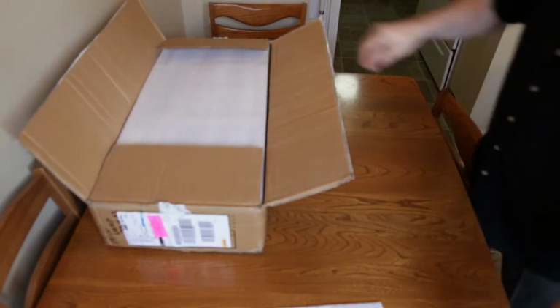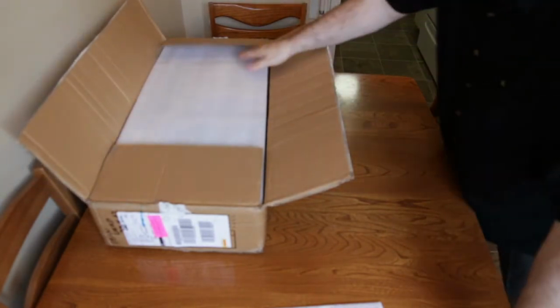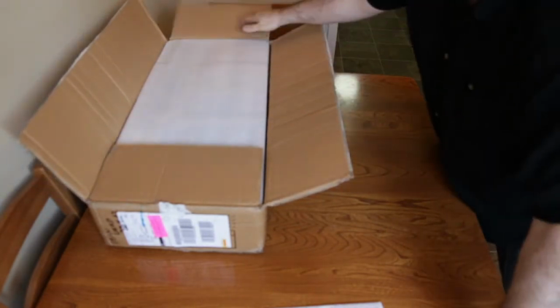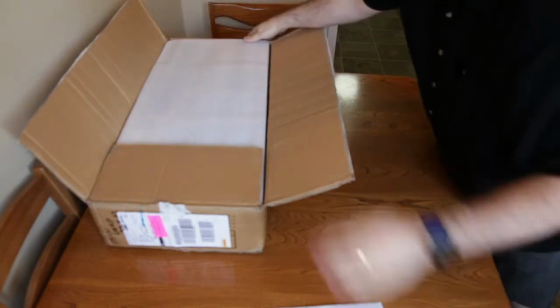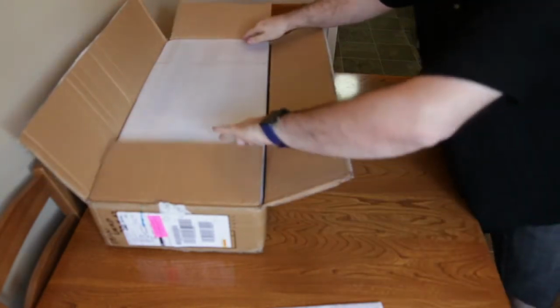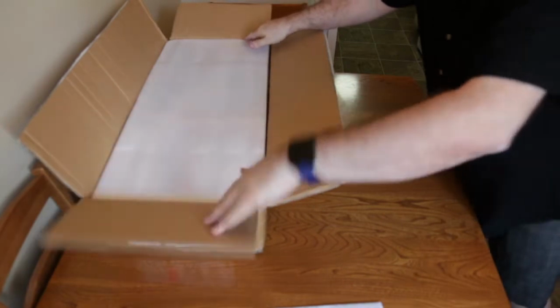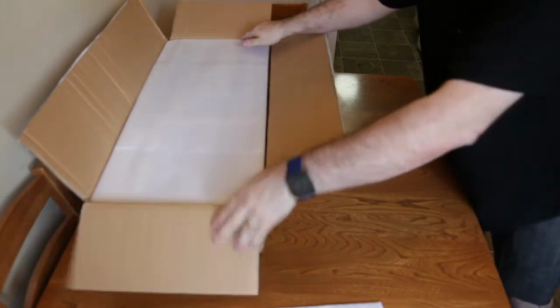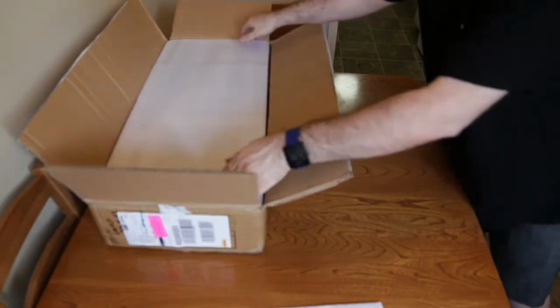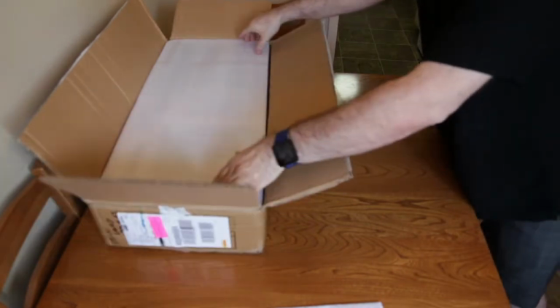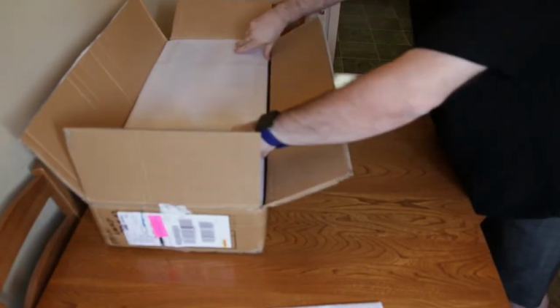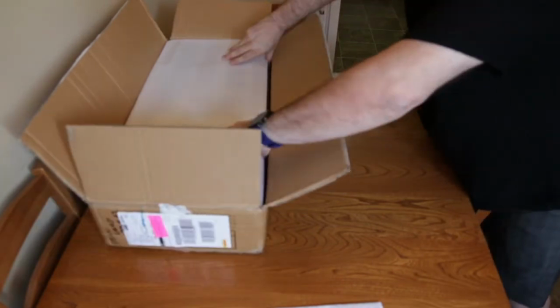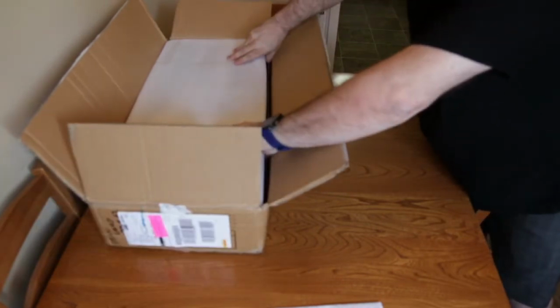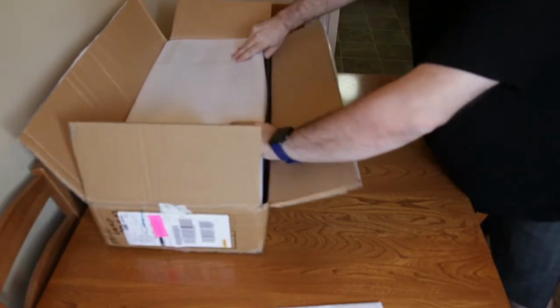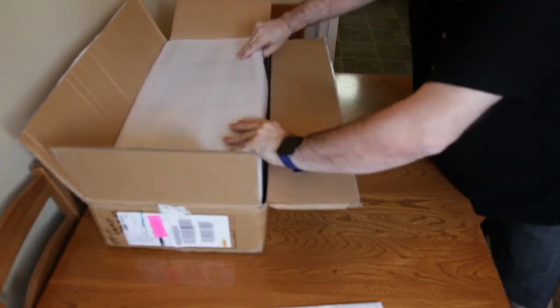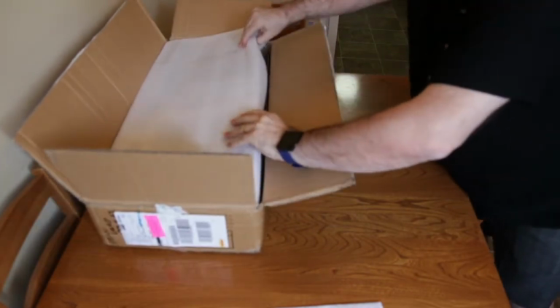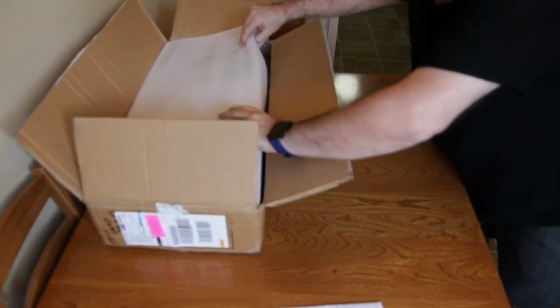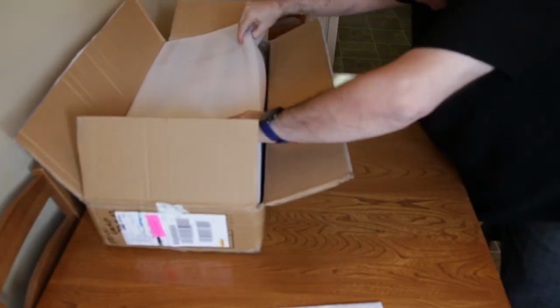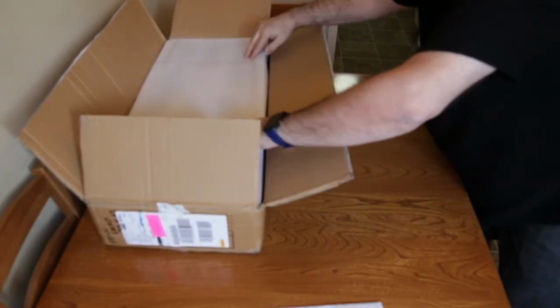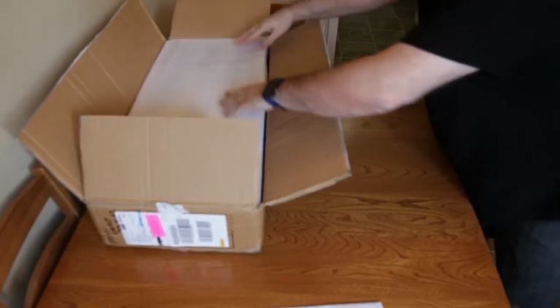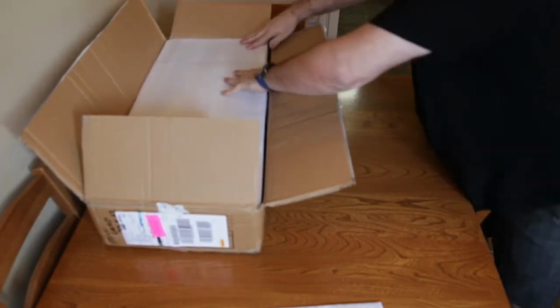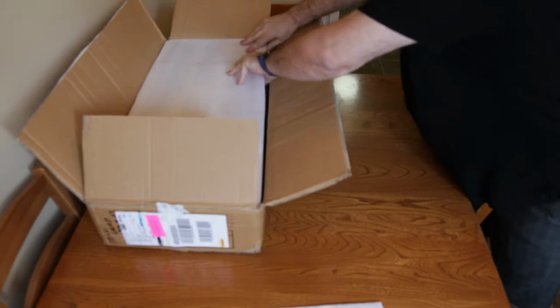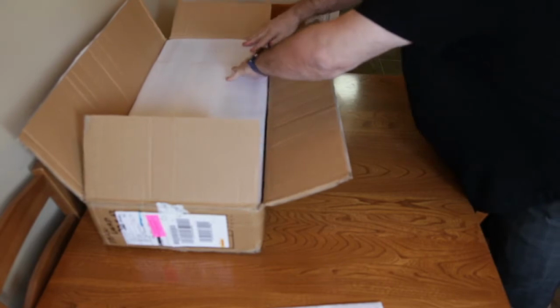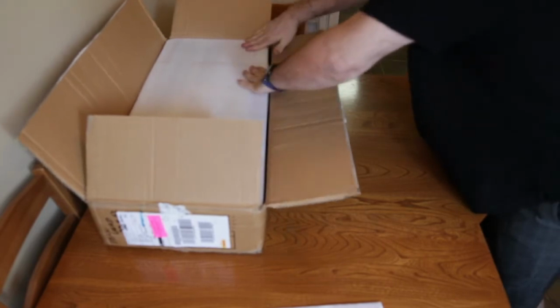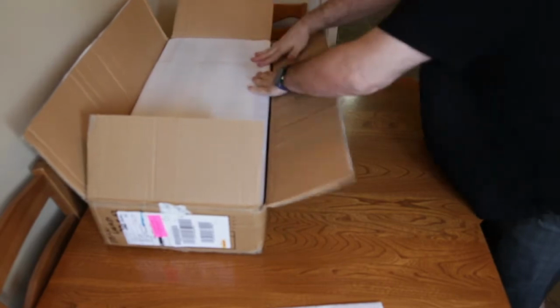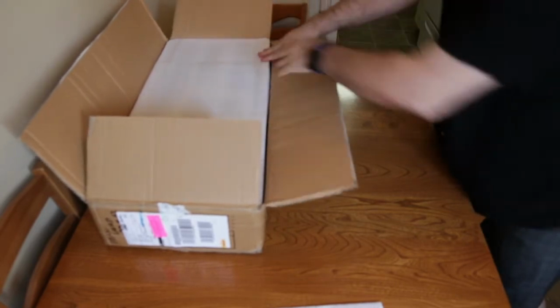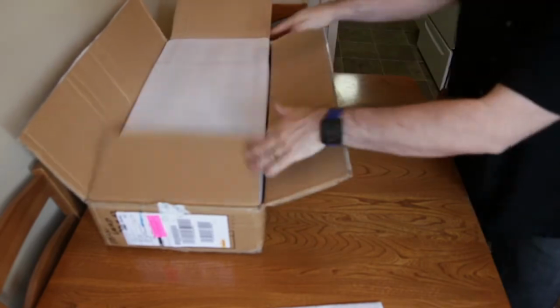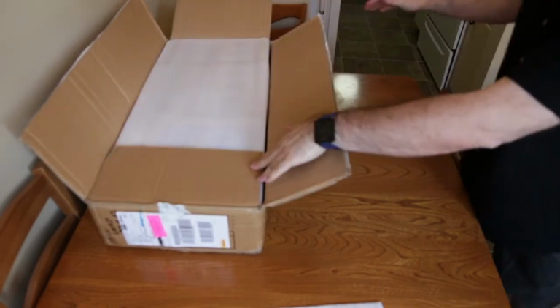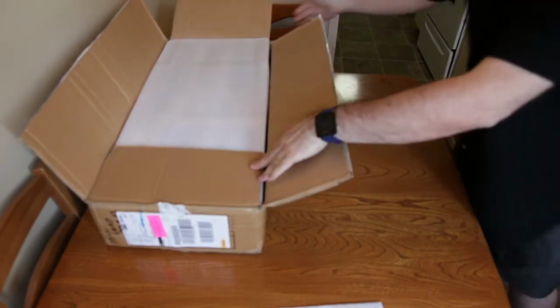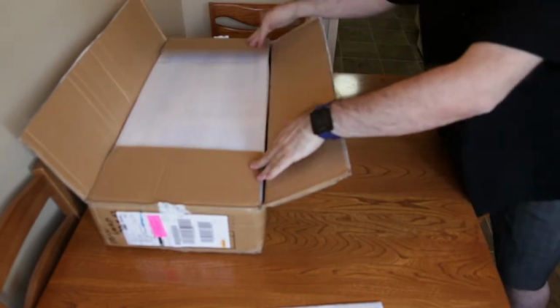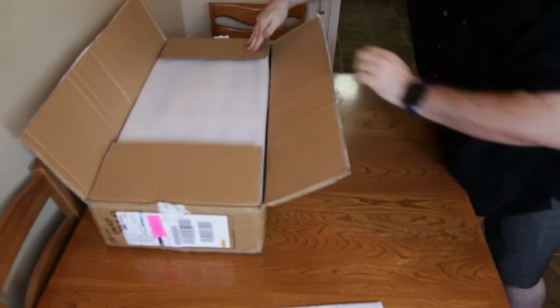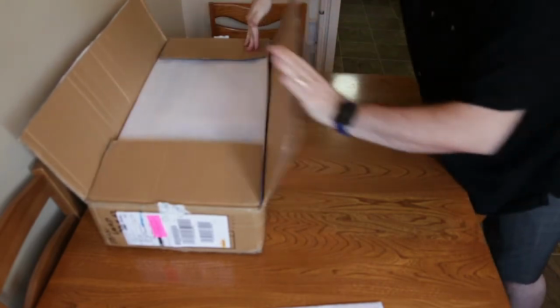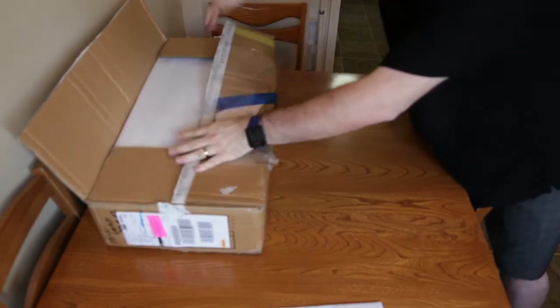This is my first 3D printer, so I'm not sure whether I can tell if it's packed well or not. I can, however, tell that I have the box upside down.